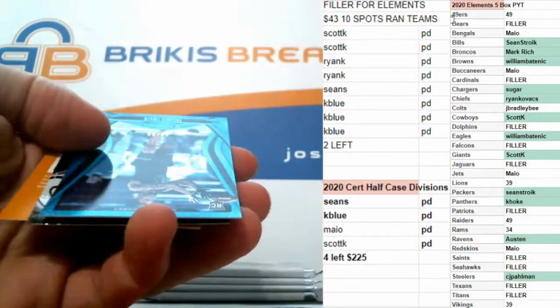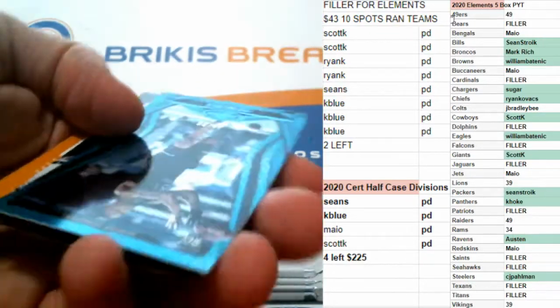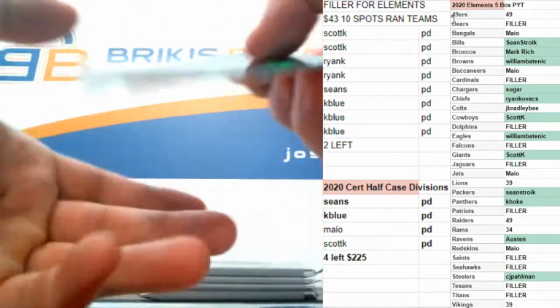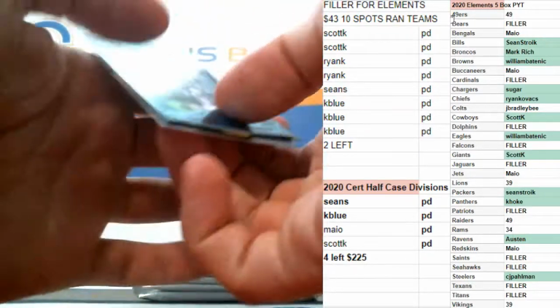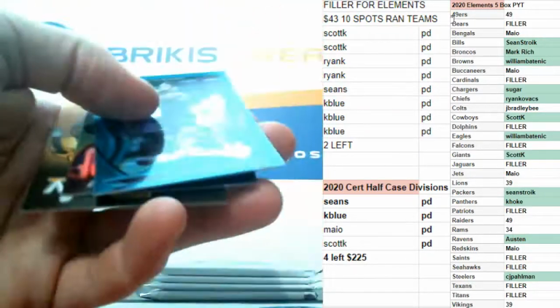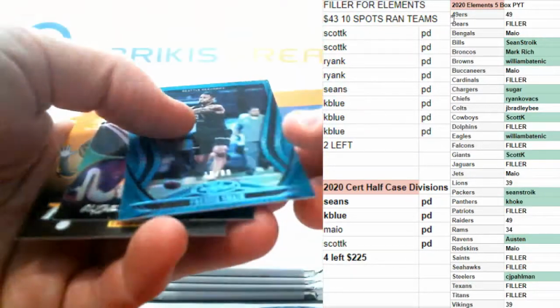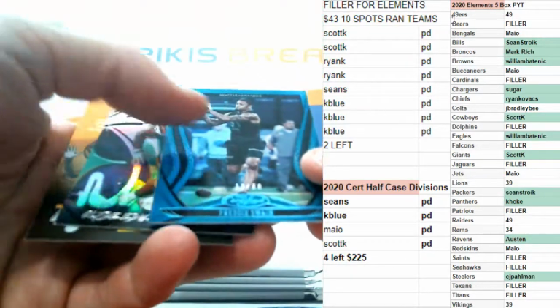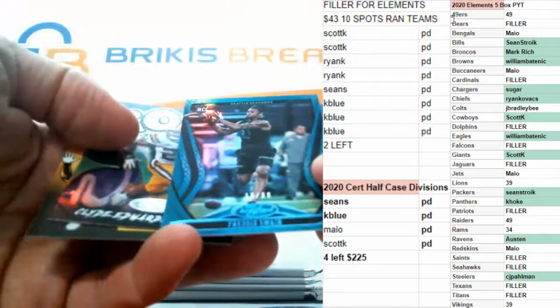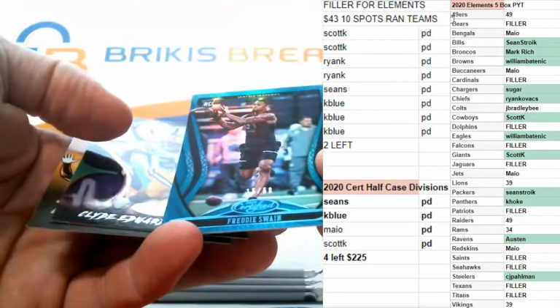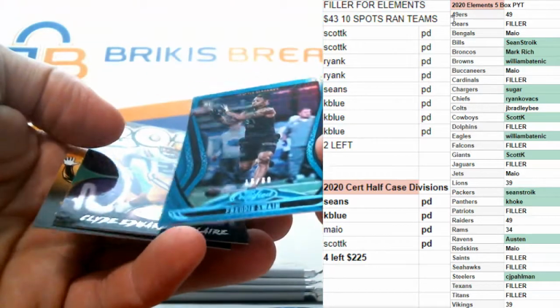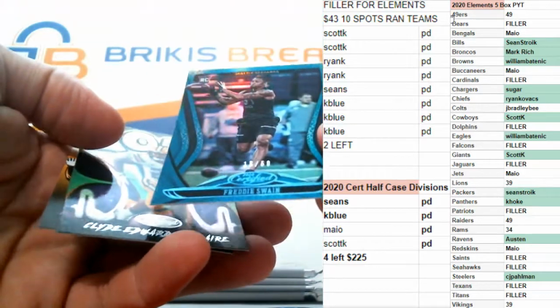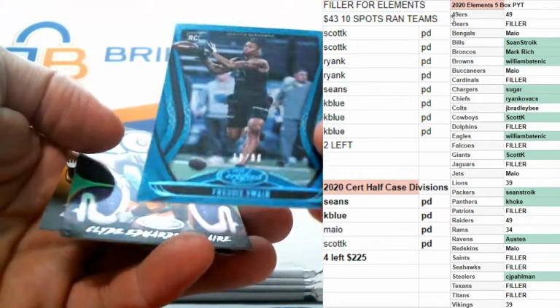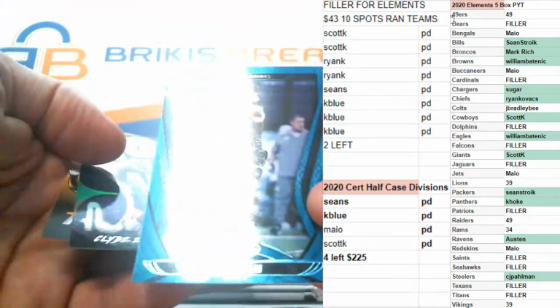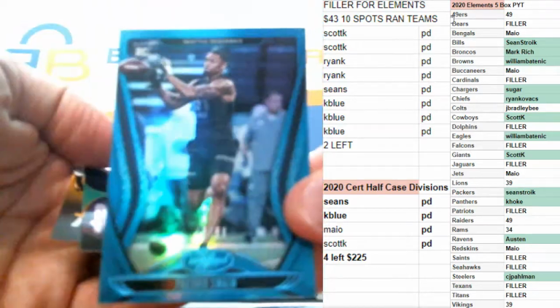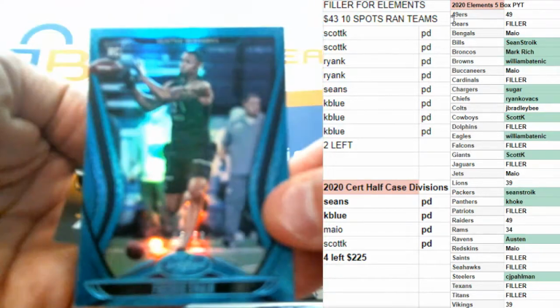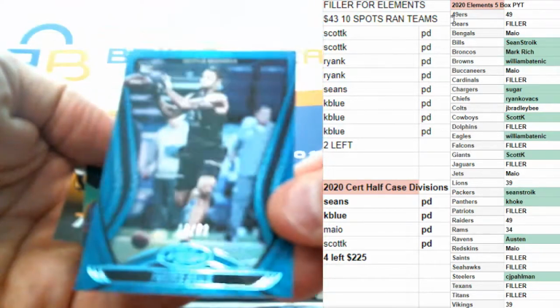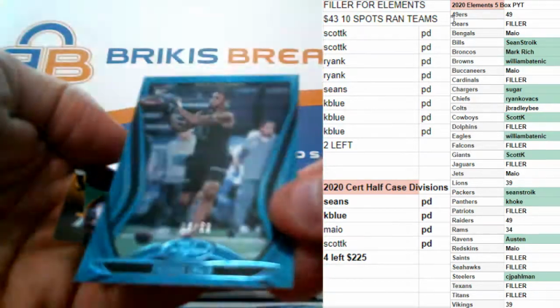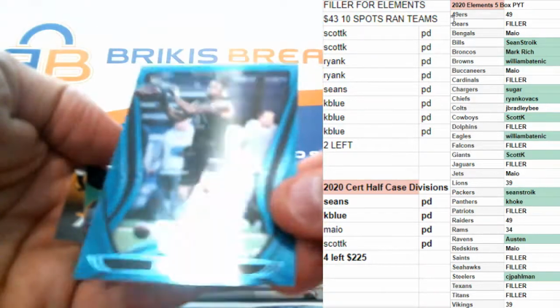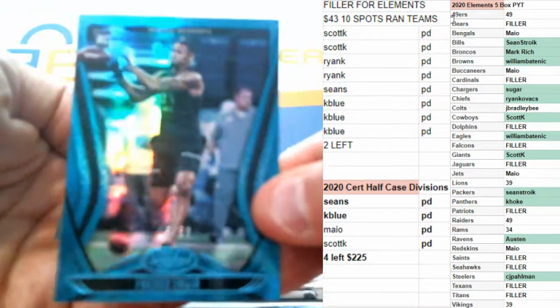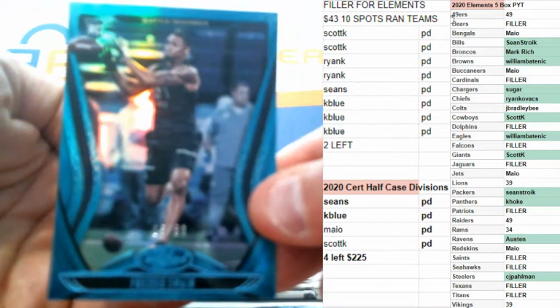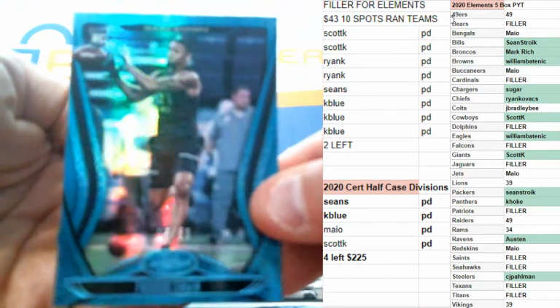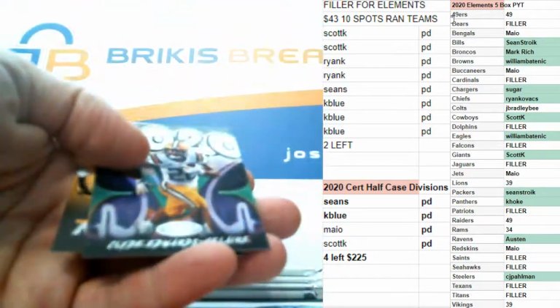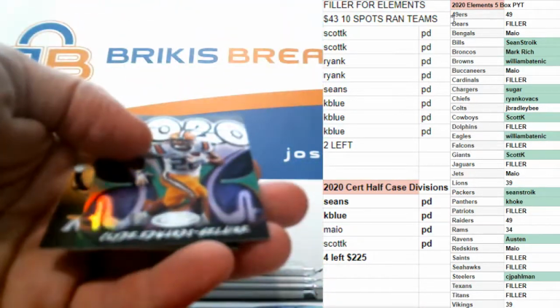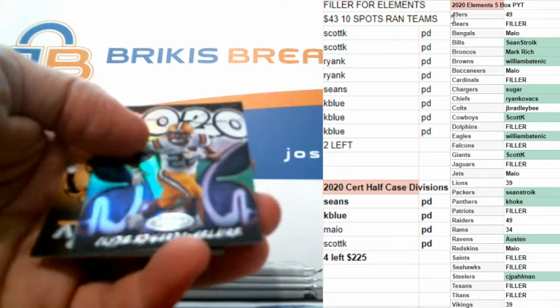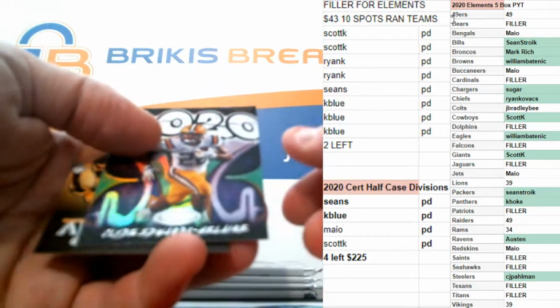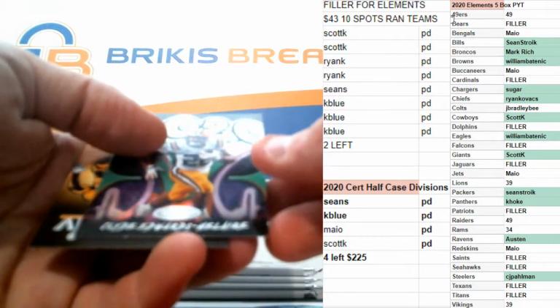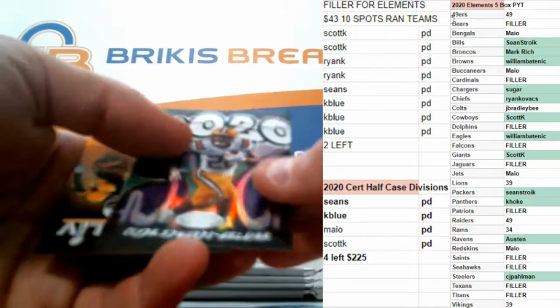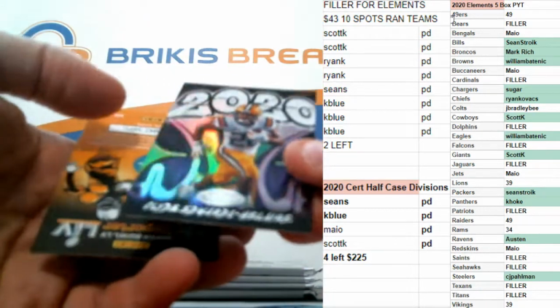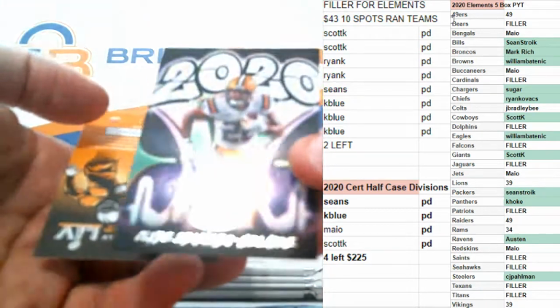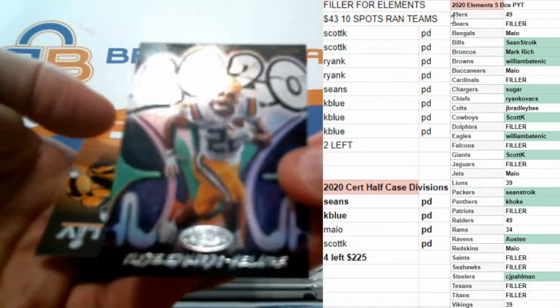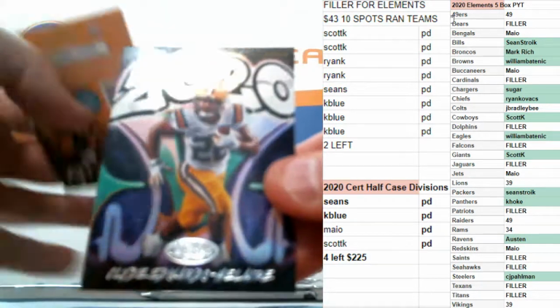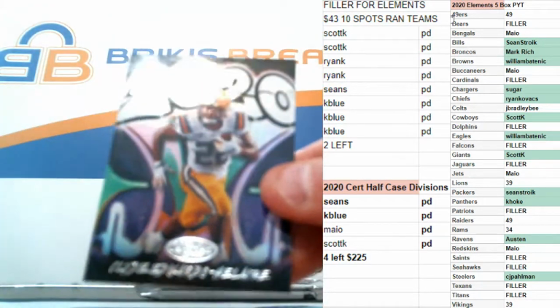This one is rookie numbered to 50, 15 of 50. Freddie Swain out of 50. And there's Edwards-Helaire again on the rookie.